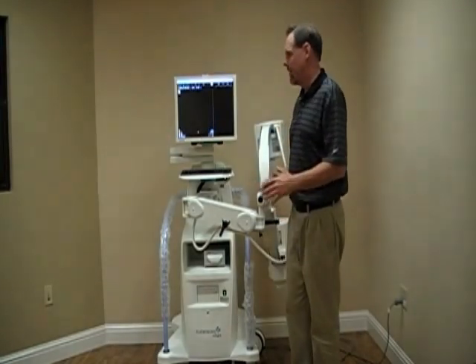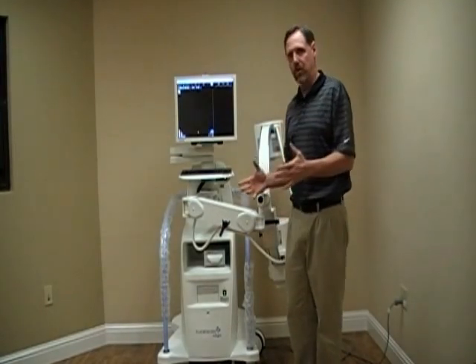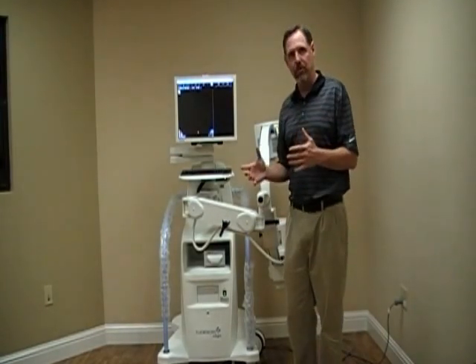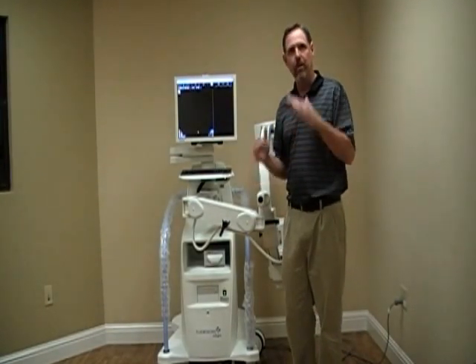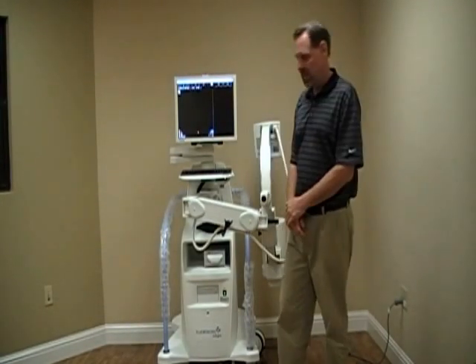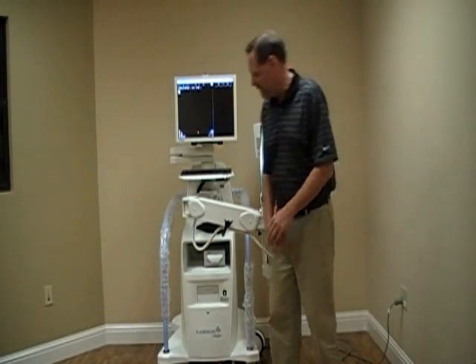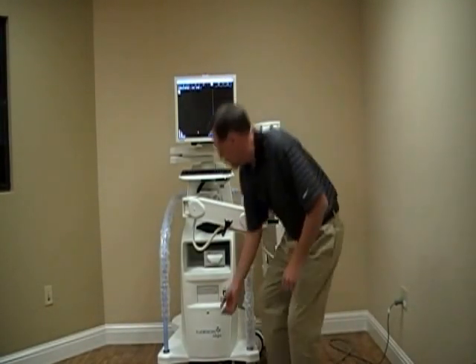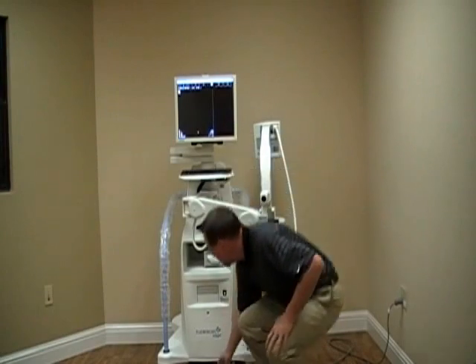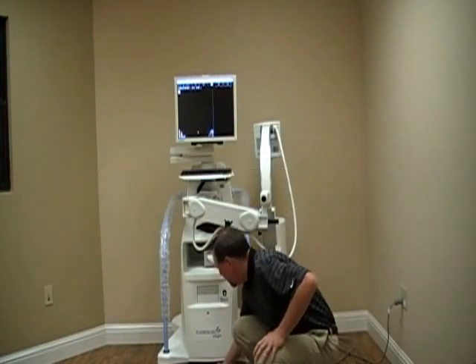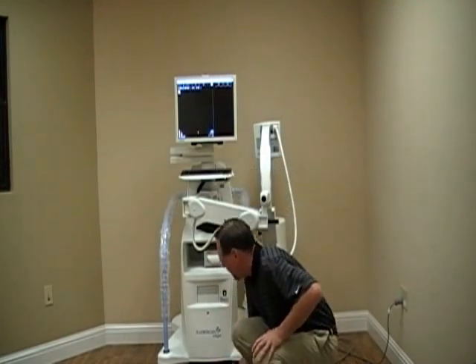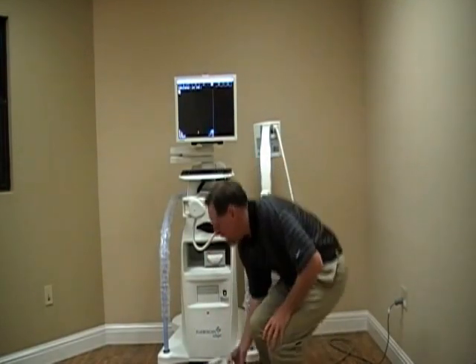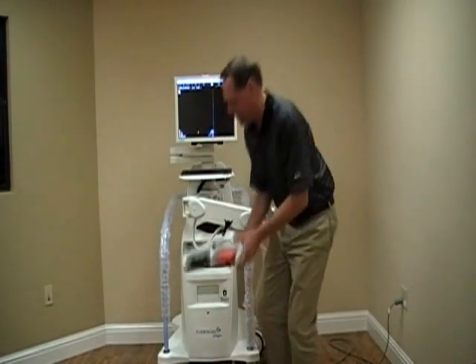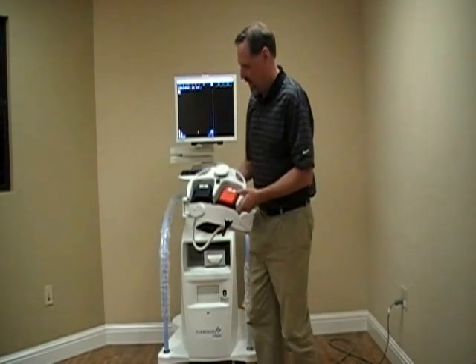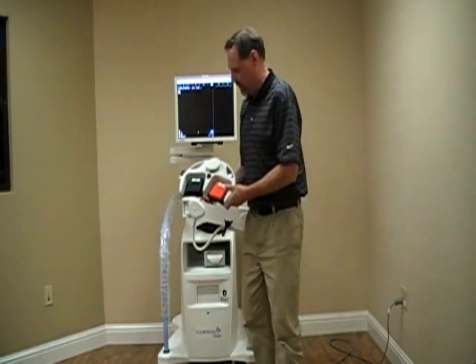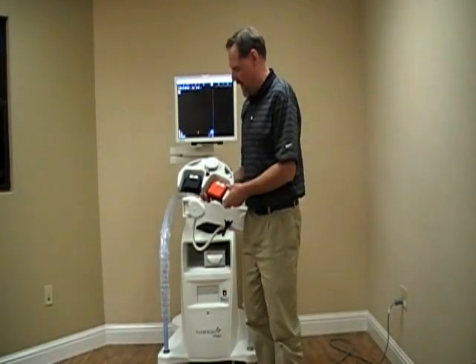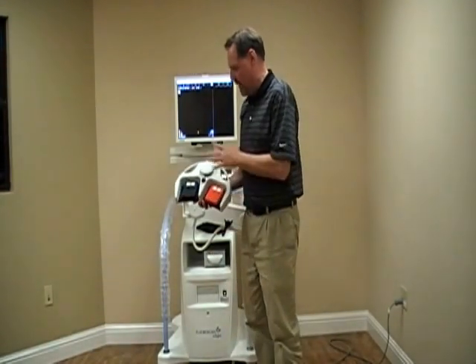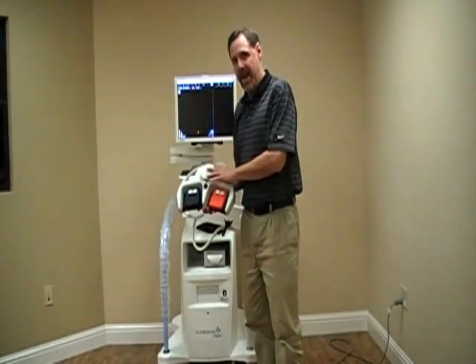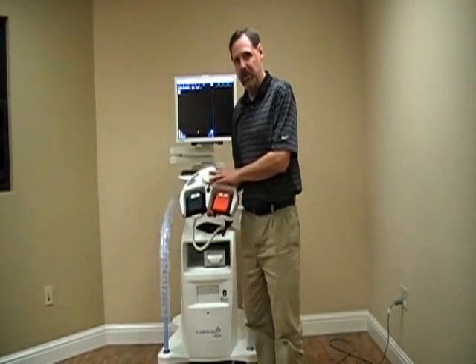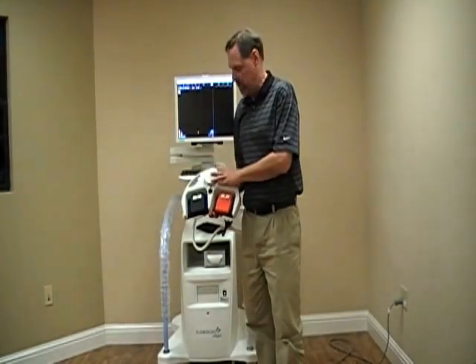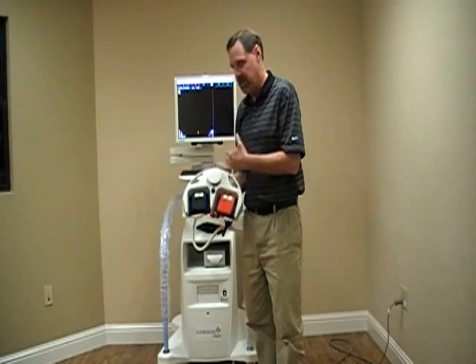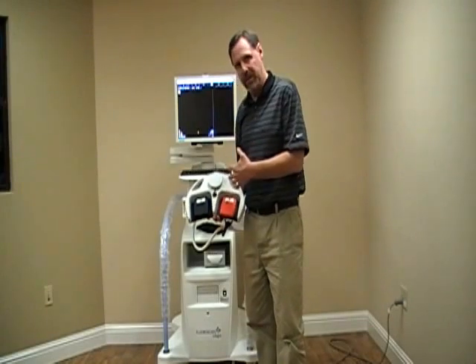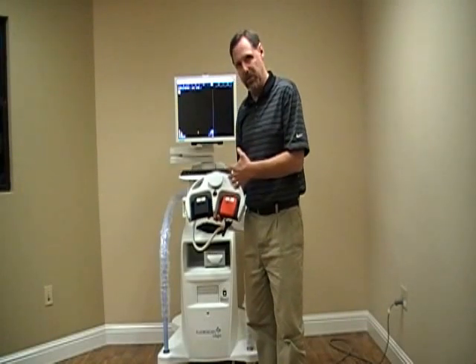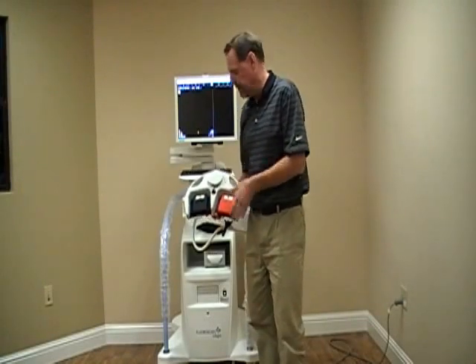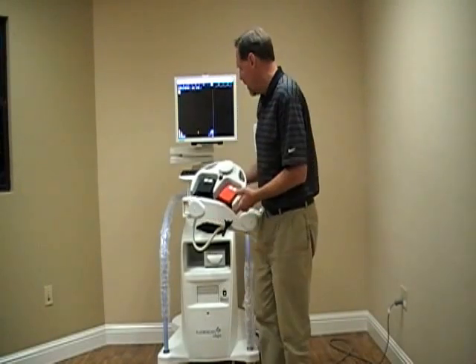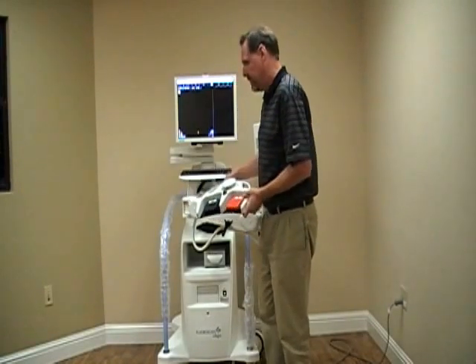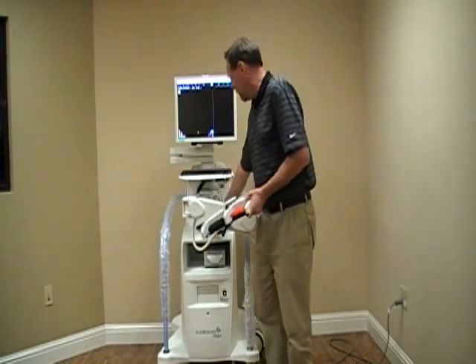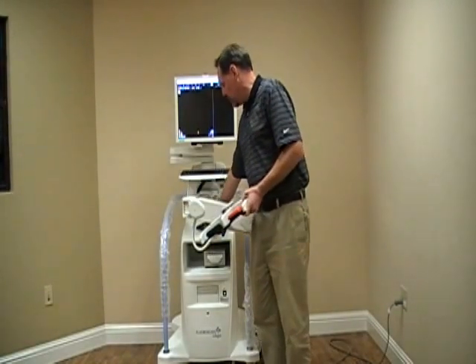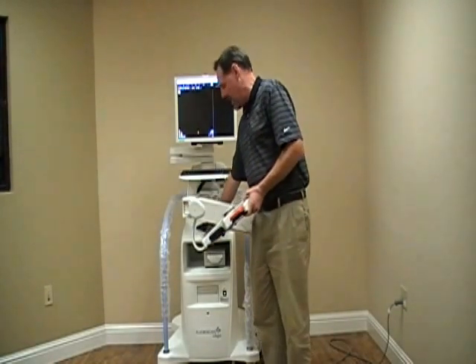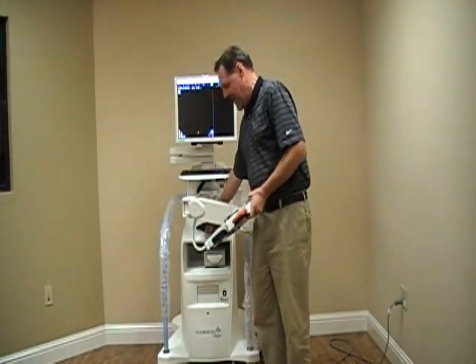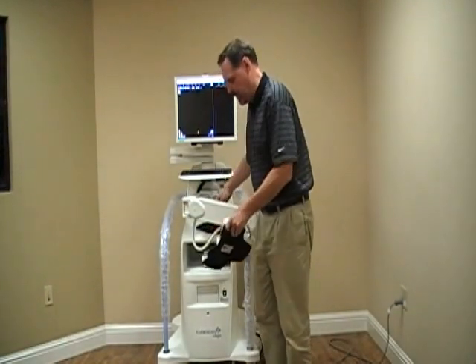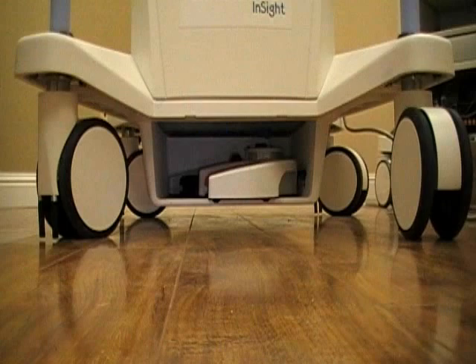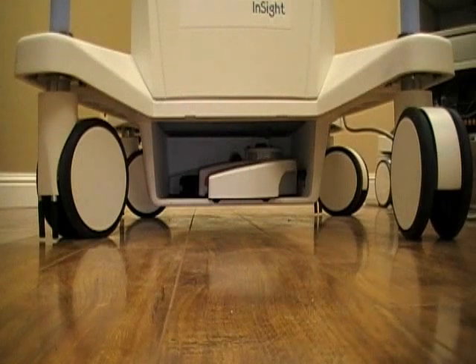We're now into an operational screen. Your foot switch is down under here. Let's go ahead and bag the foot switch — it's going to keep it clean during the procedure. Please don't put the foot switch on top of the cabinet; put it back down into the base.